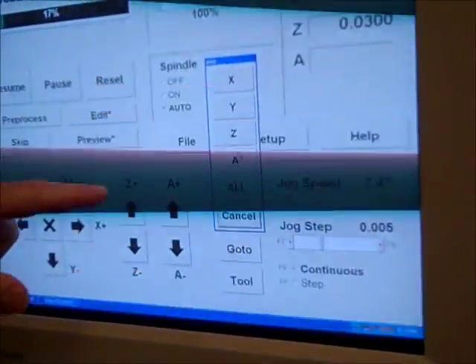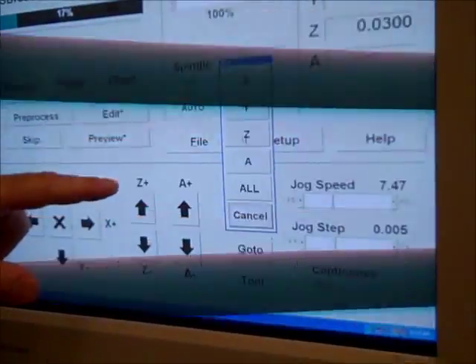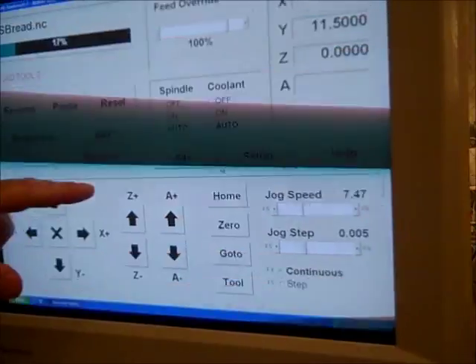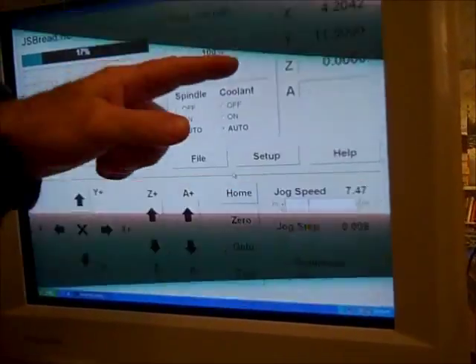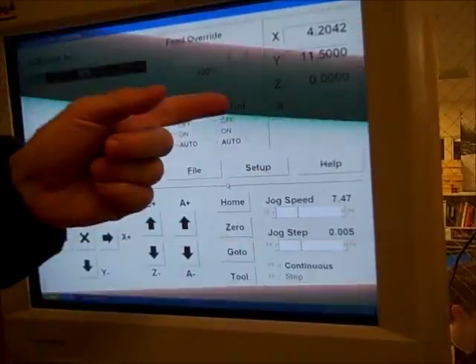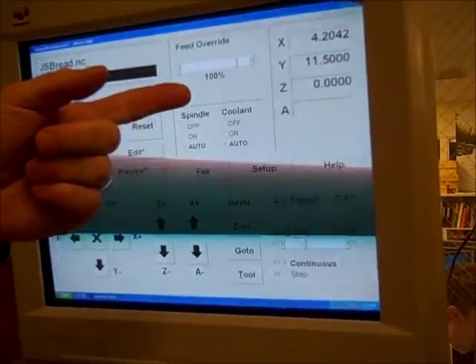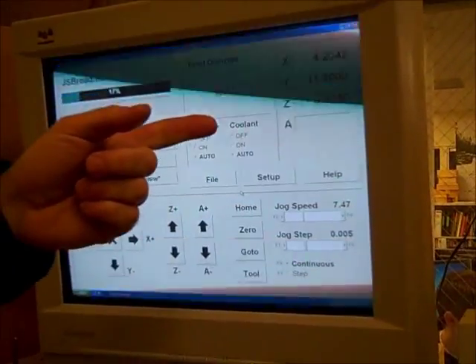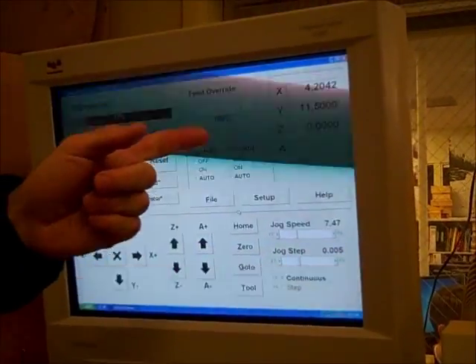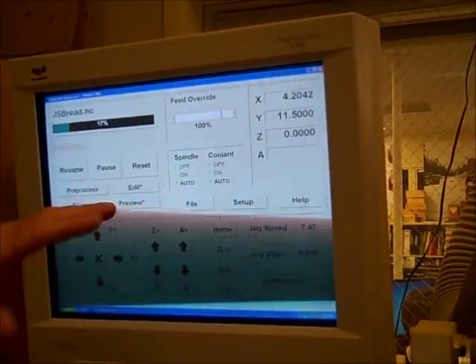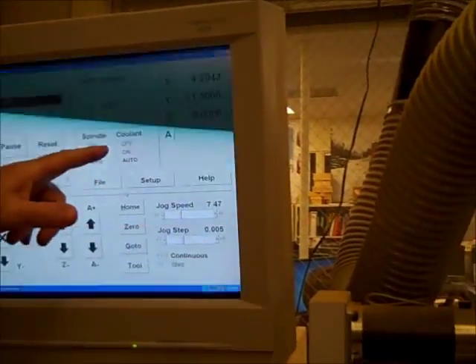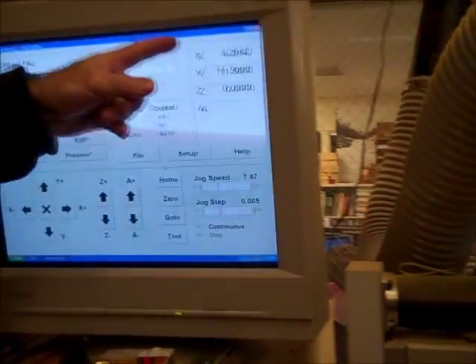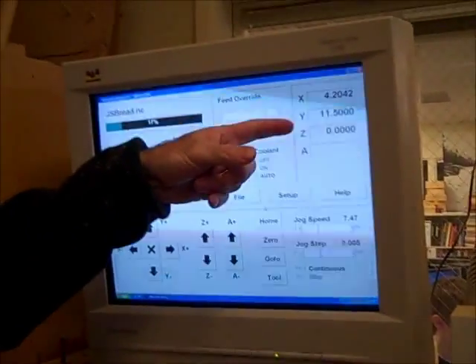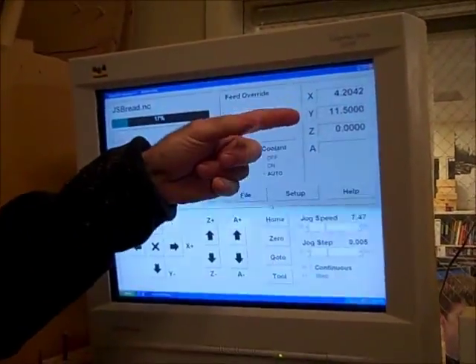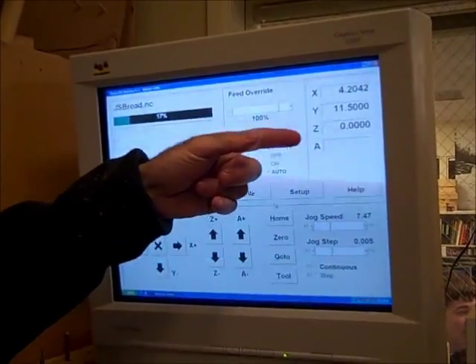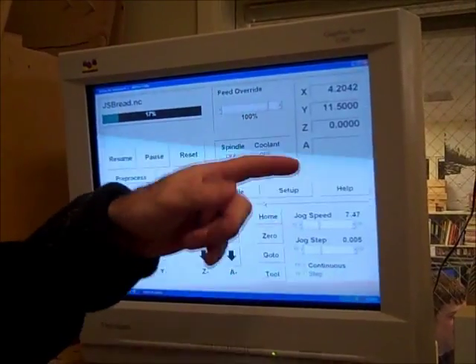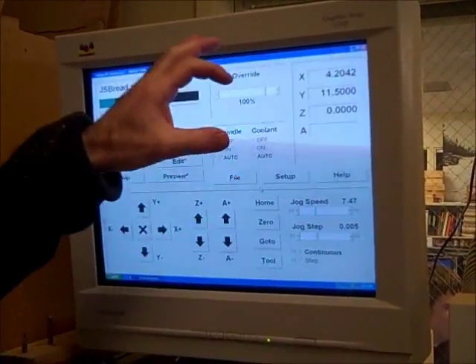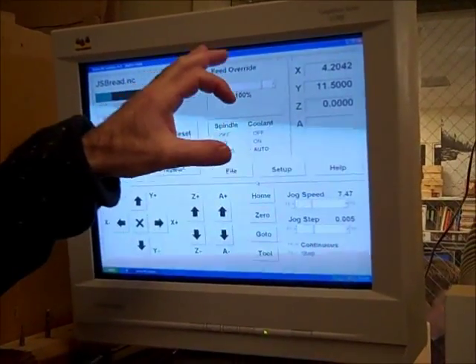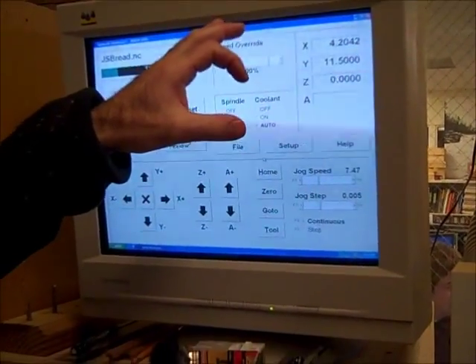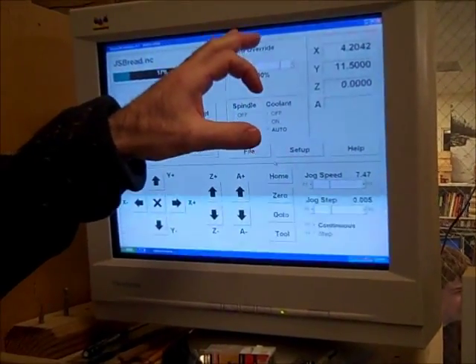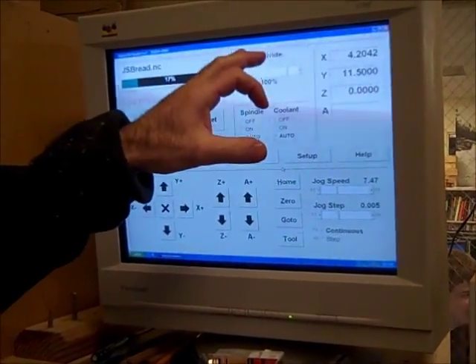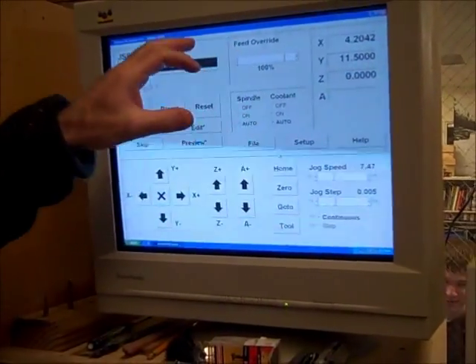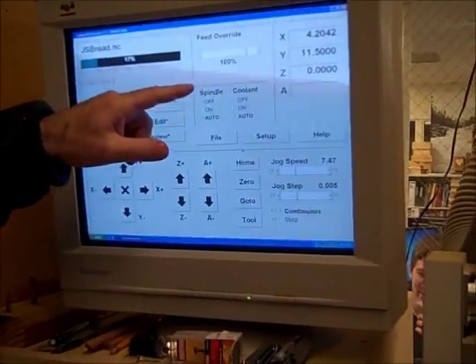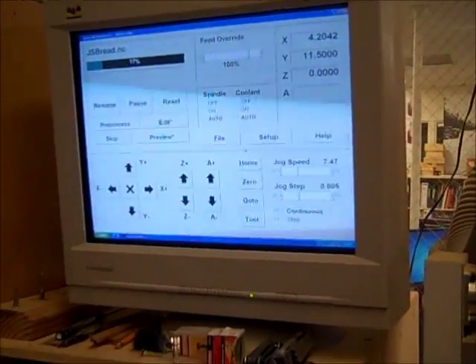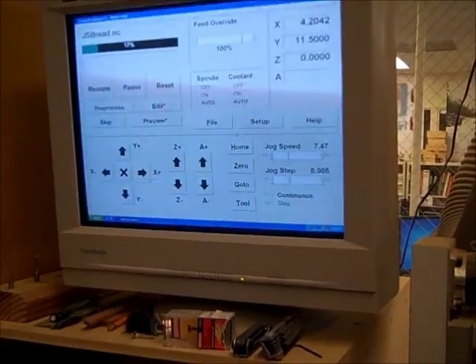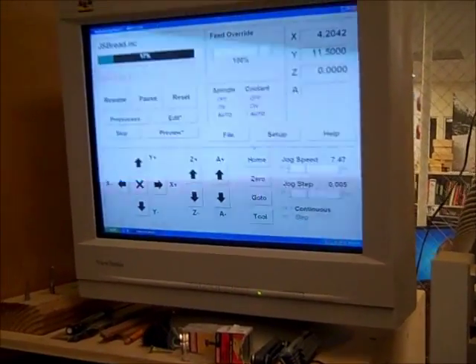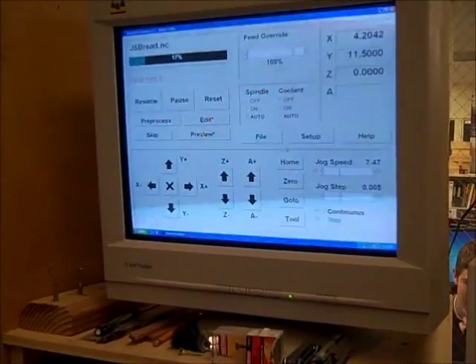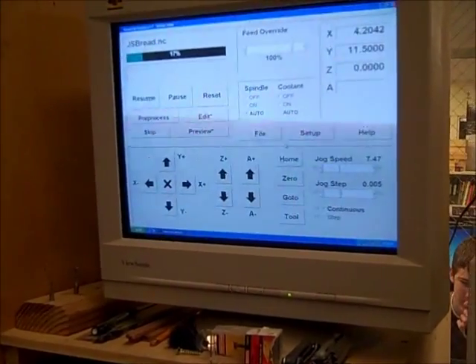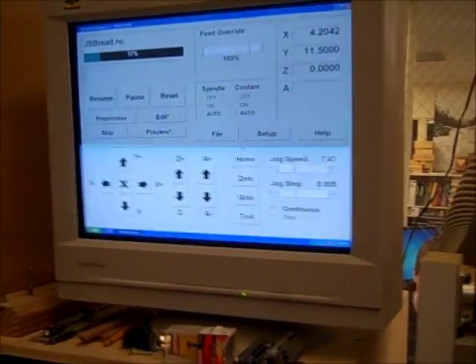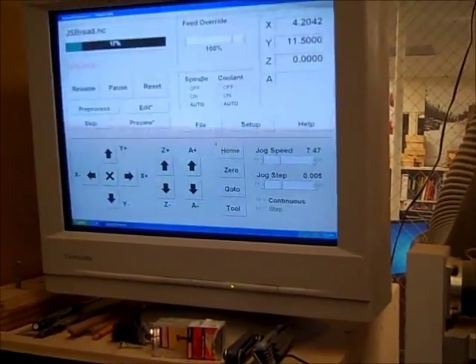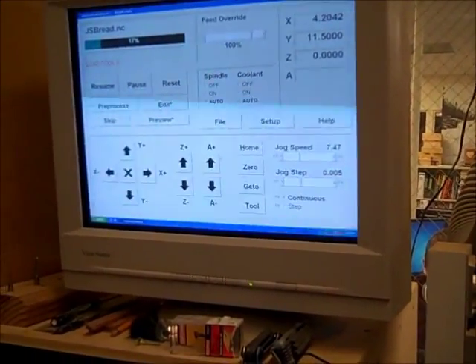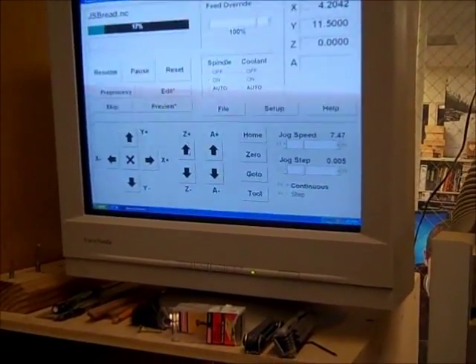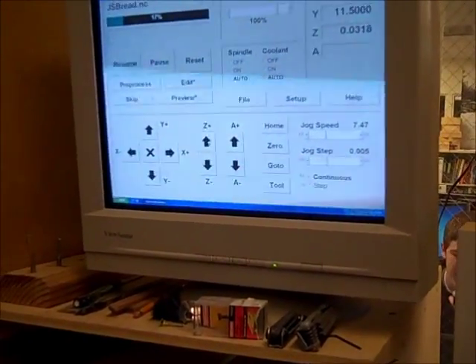Now I'm going to zero my Z — I'm not zeroing them all, I only zeroed my Z. If I bump something else, I have these coordinates written down so I can go back to that exact spot. My coordinates were 4.2042, 11.5, and then 0.25.